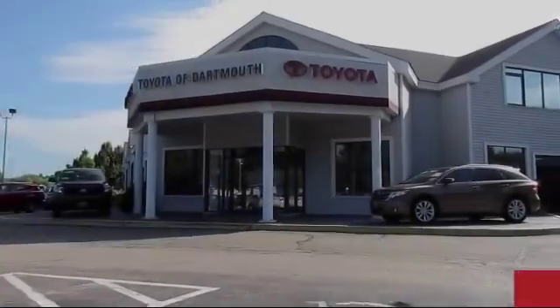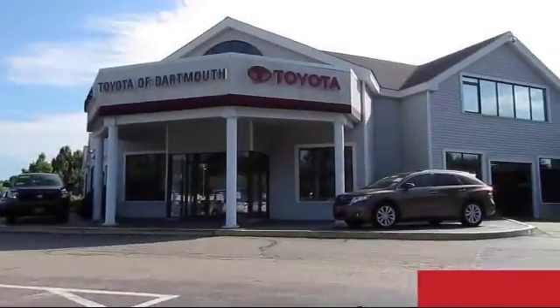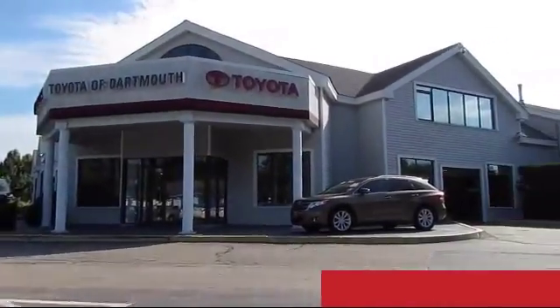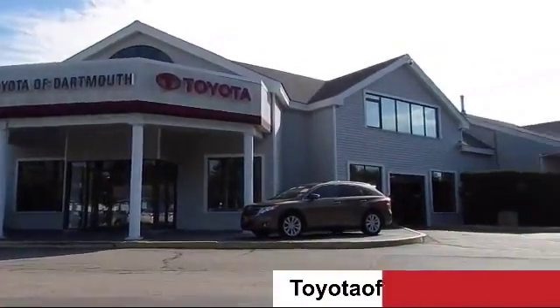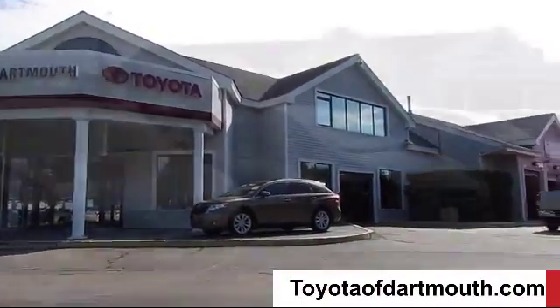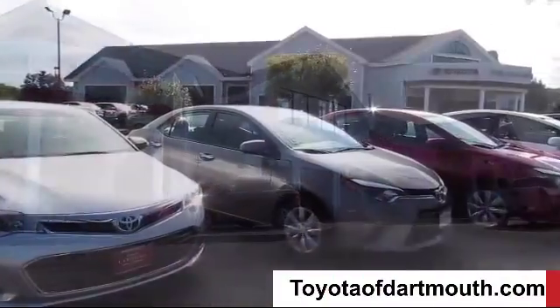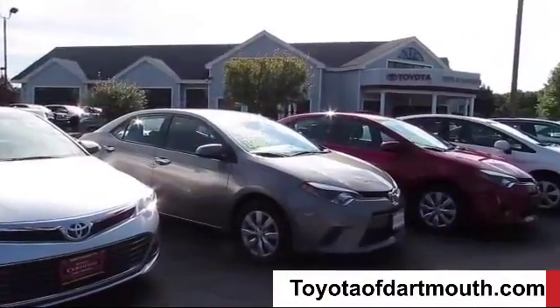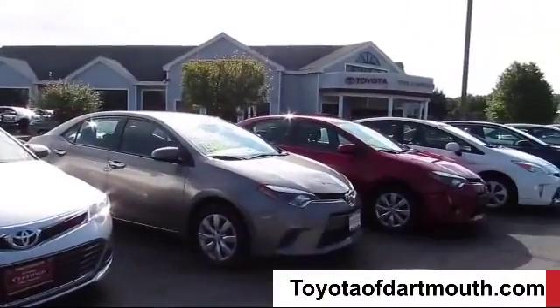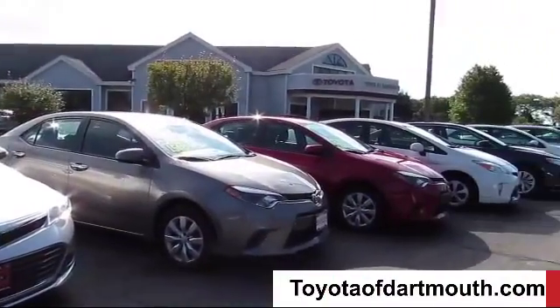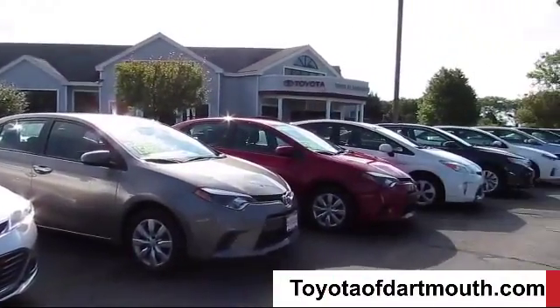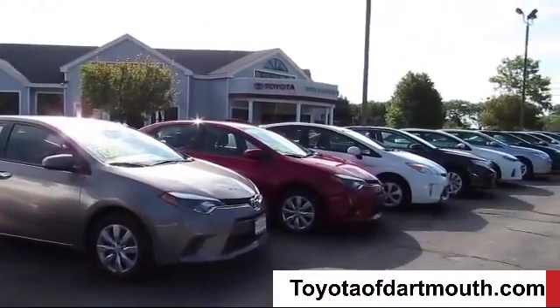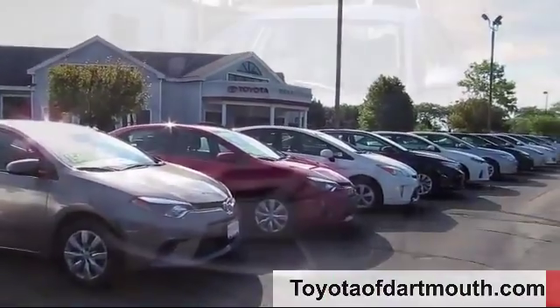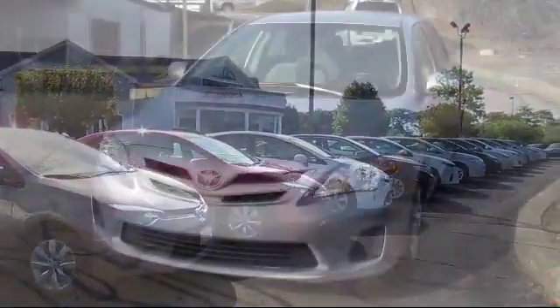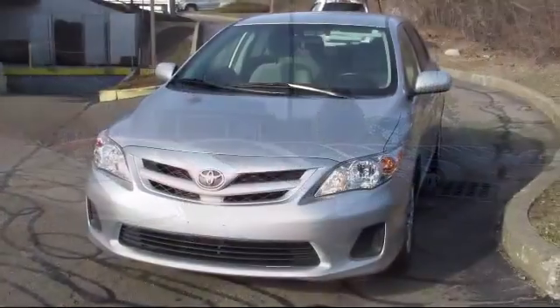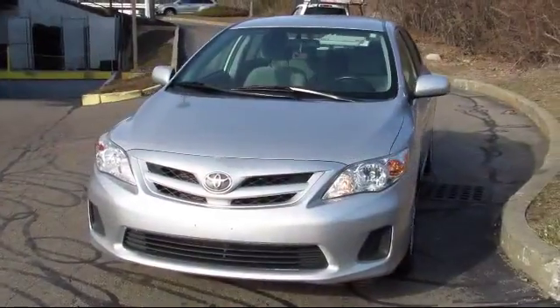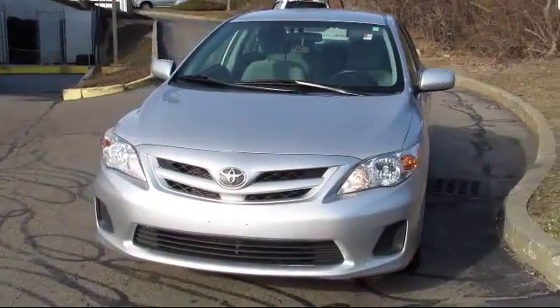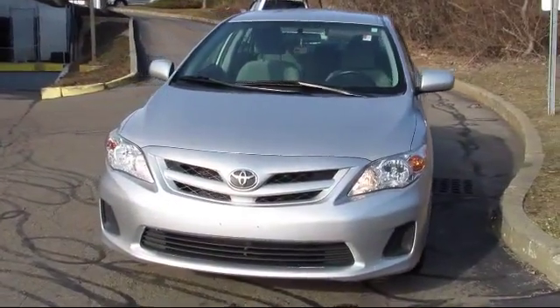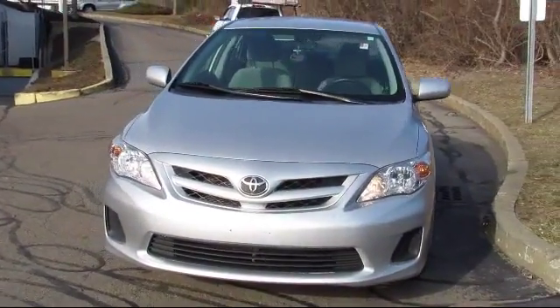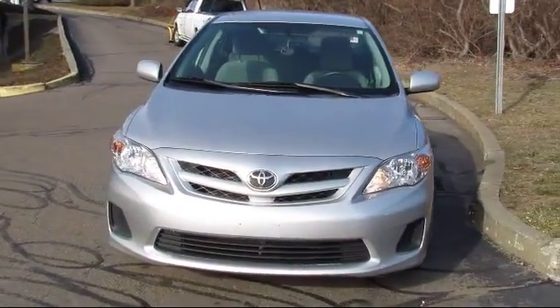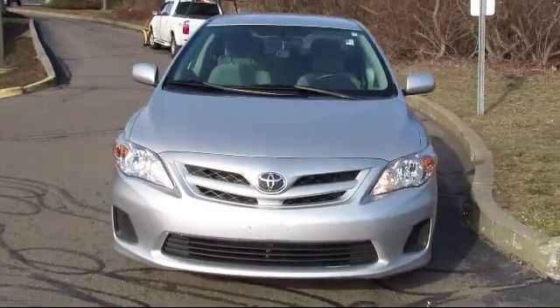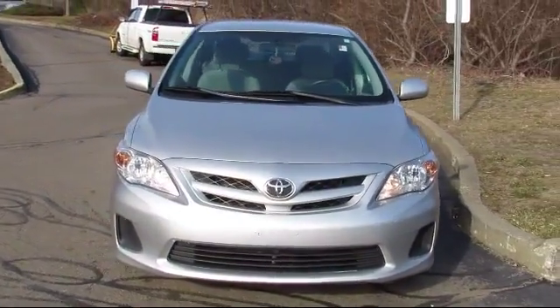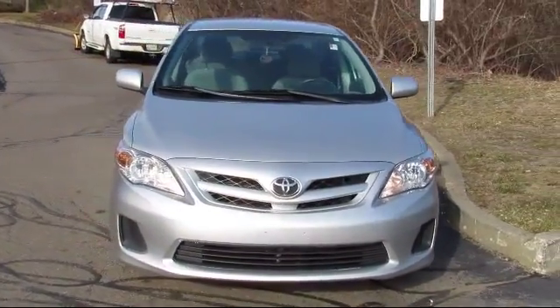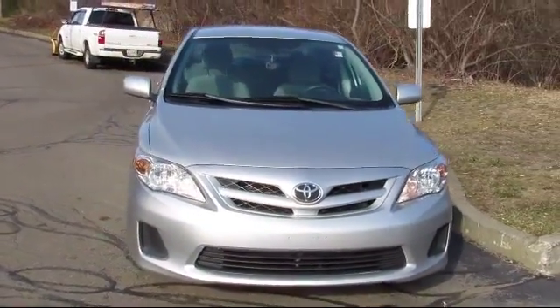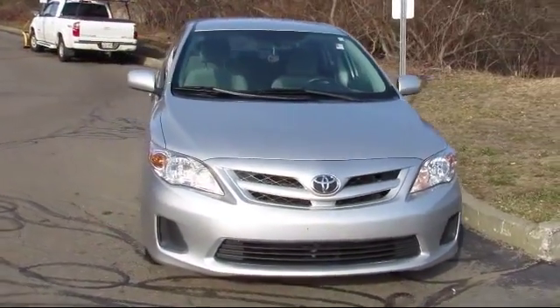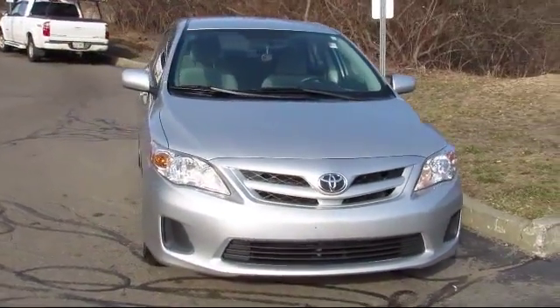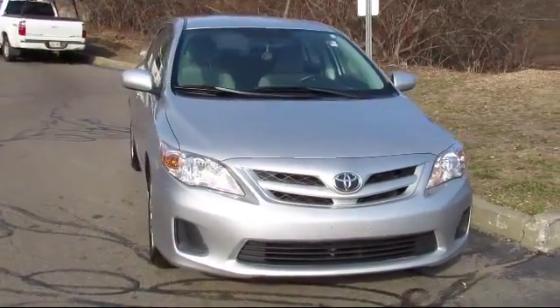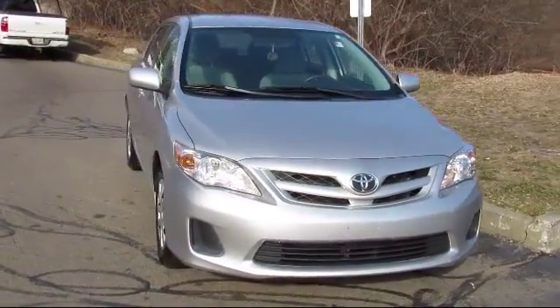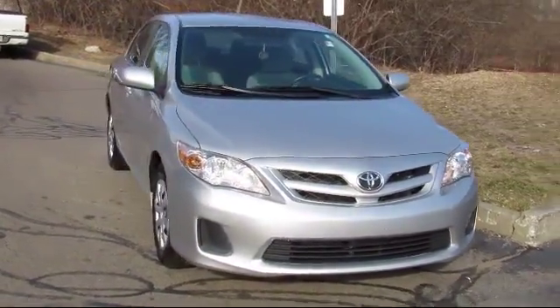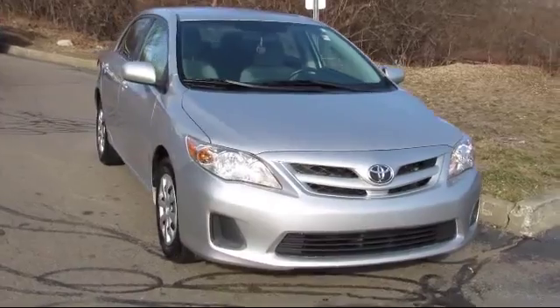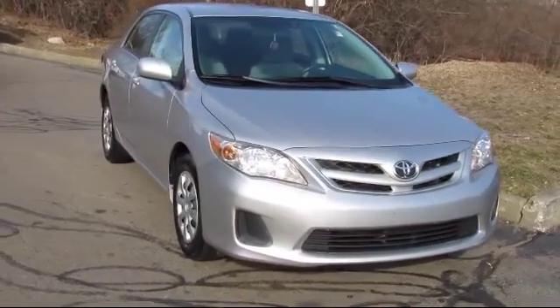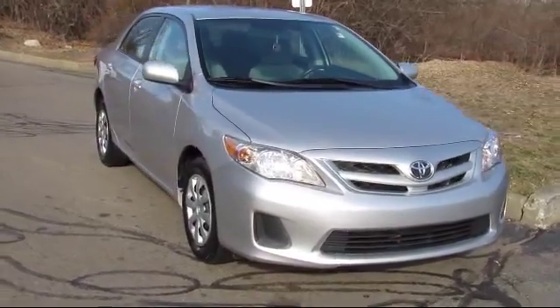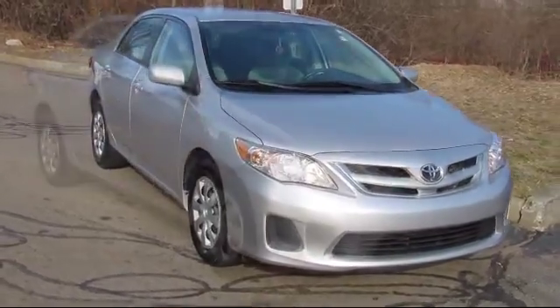Welcome to Toyota of Dartmouth. Here's a look at one of our quality pre-owned vehicles from our great selection of cars, trucks, and SUVs. It comes equipped with stability control,